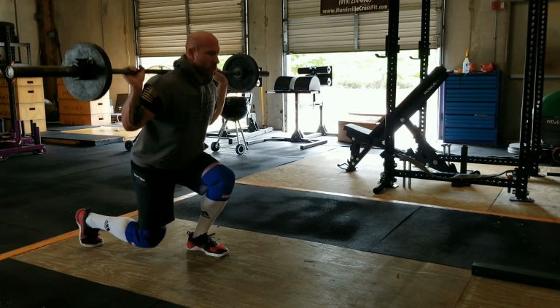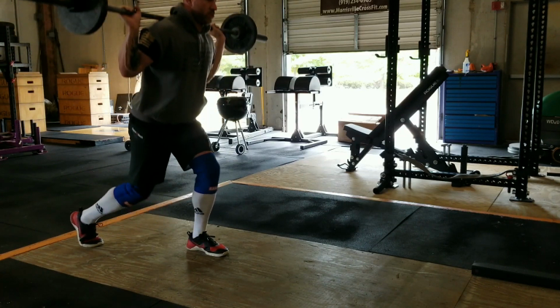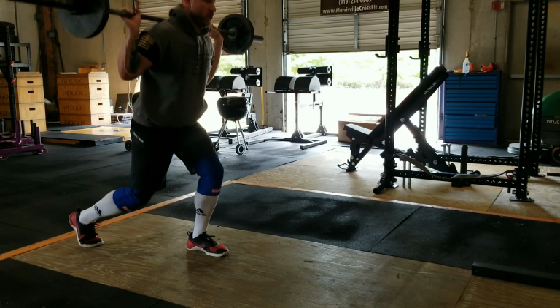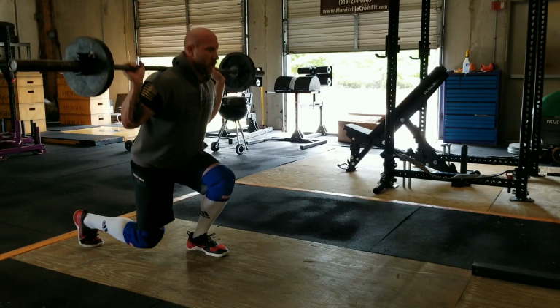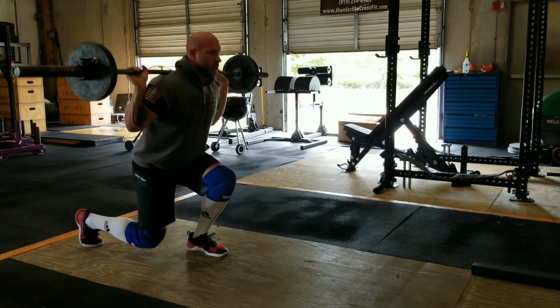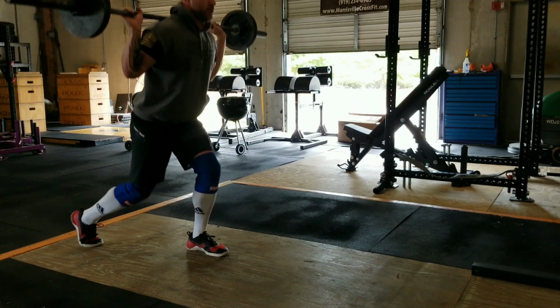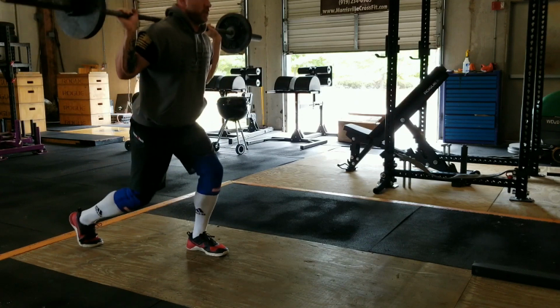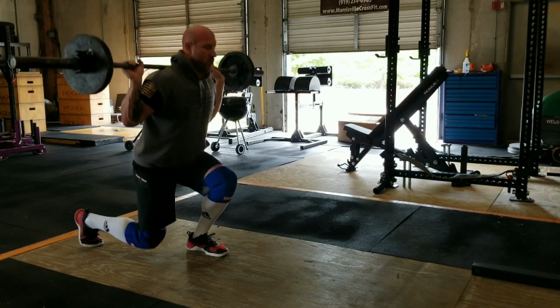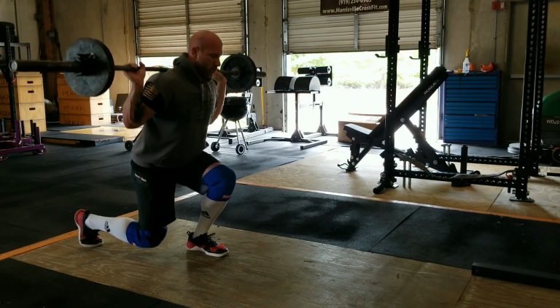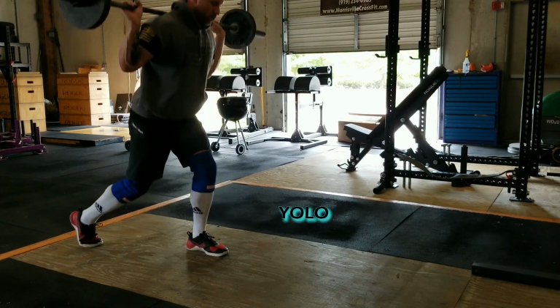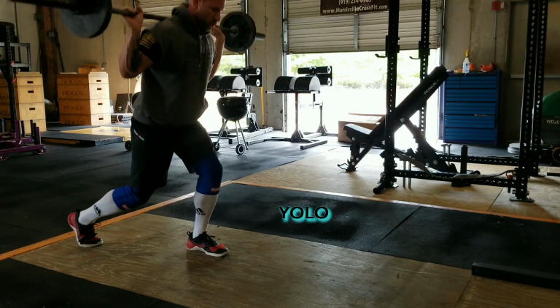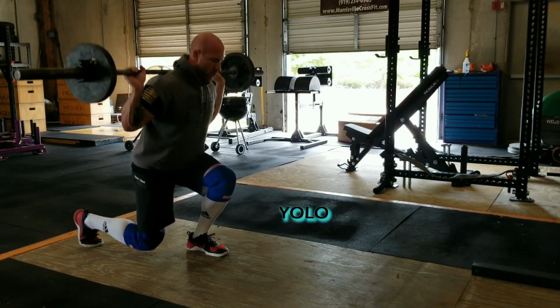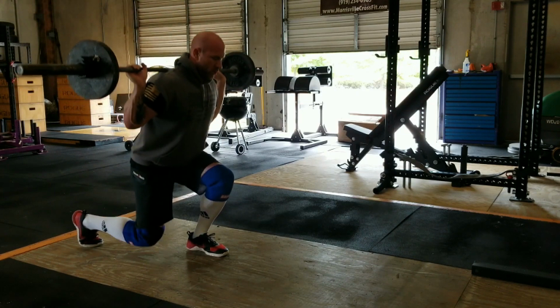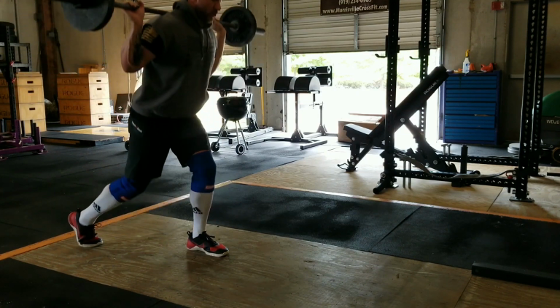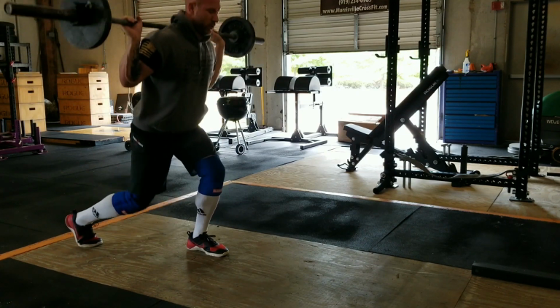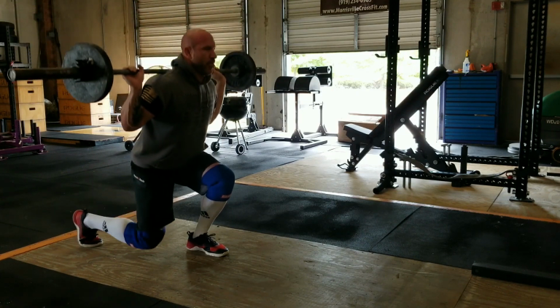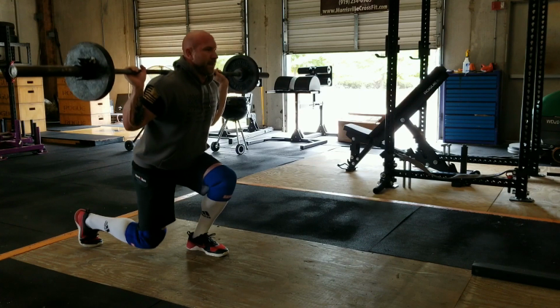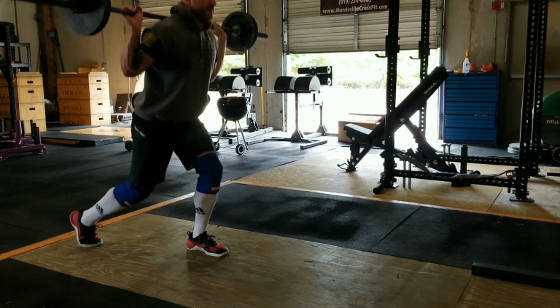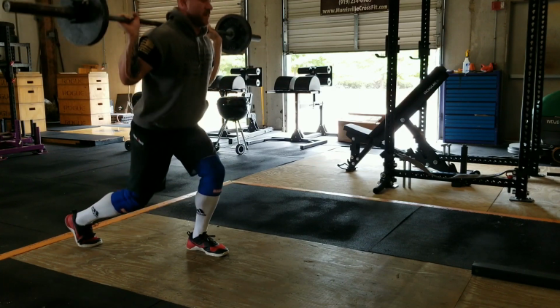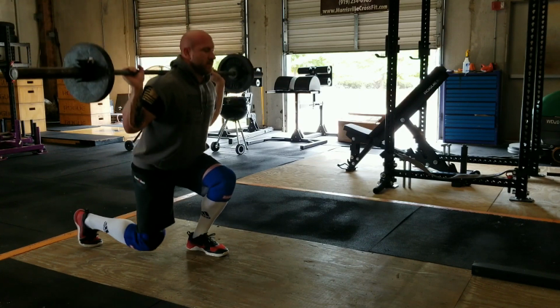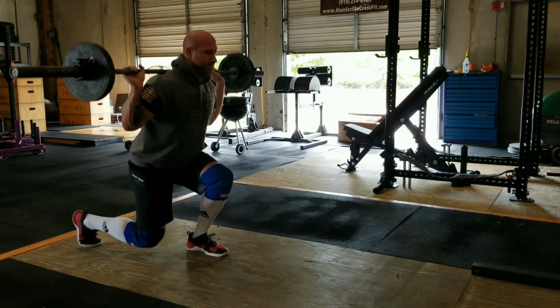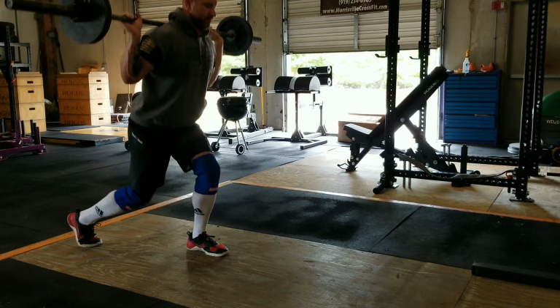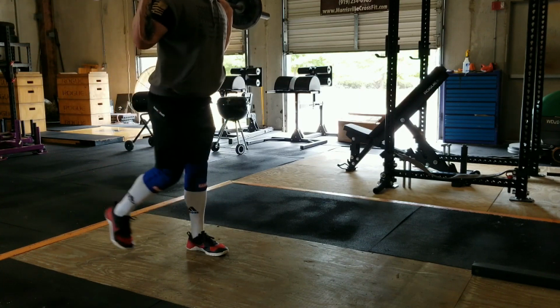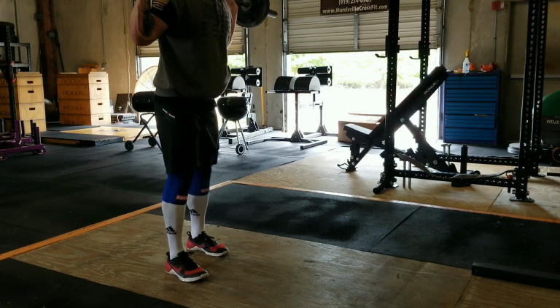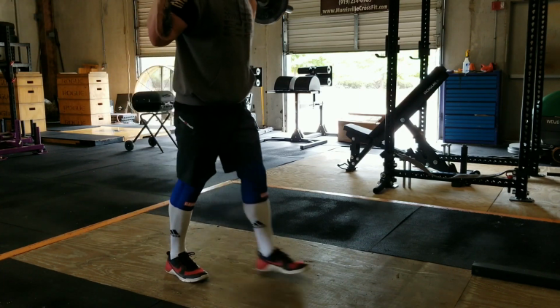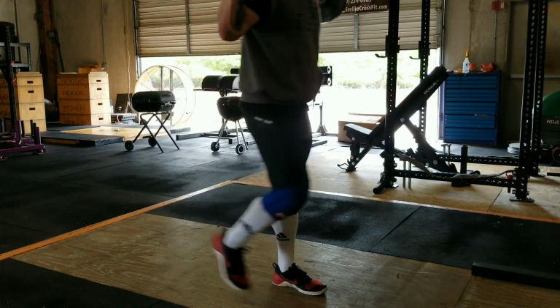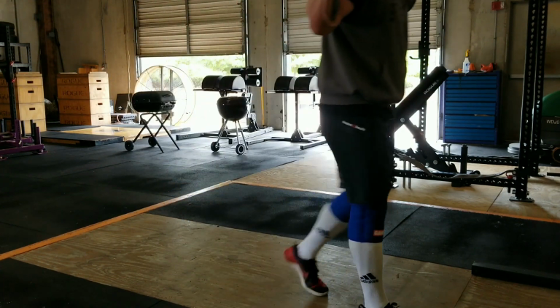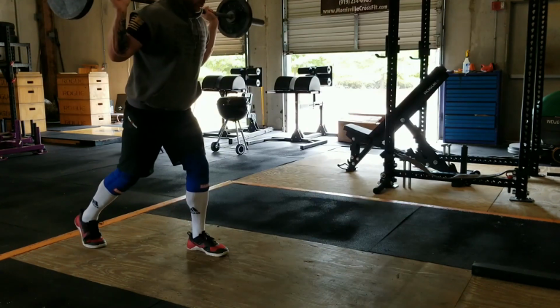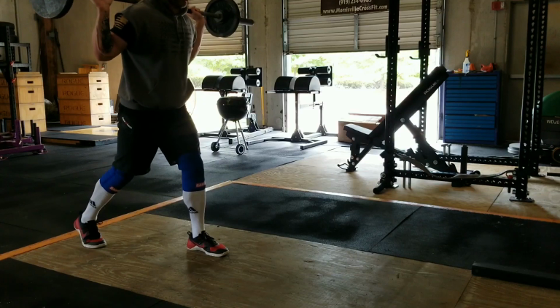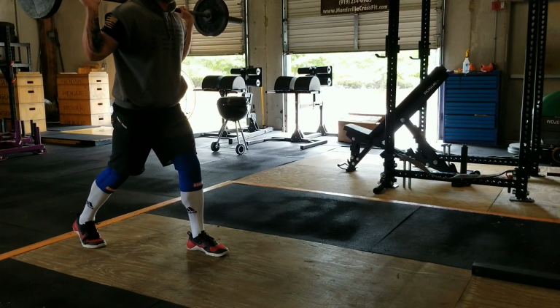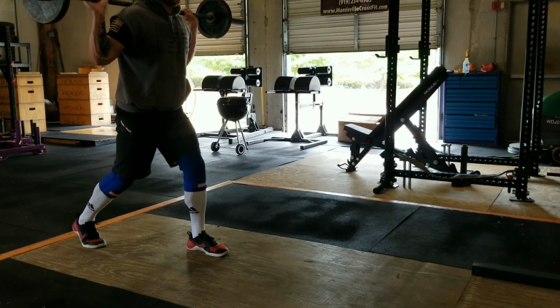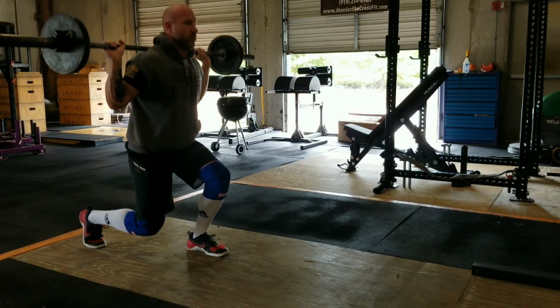You should look out if you are an IPF competitor, however, as they are not IPF legal. That being said, they provide great support, they provide great power out of the hole, and I highly recommend giving them a shot for anybody that wants a little bit of help with knee health.